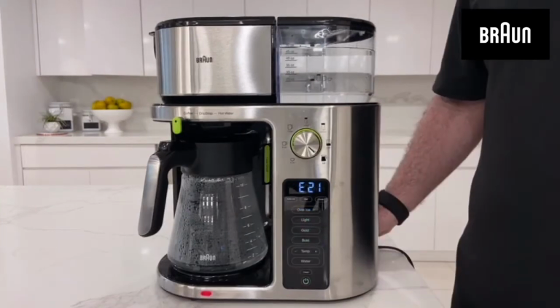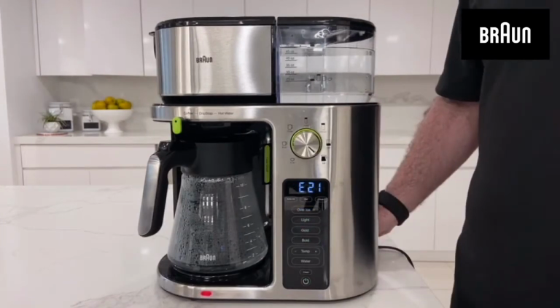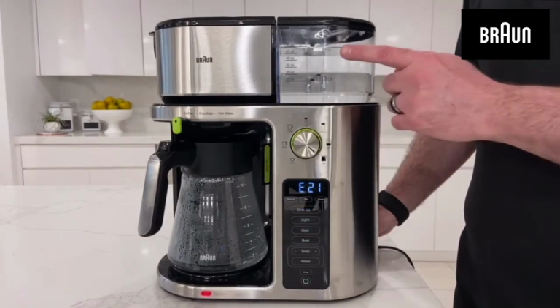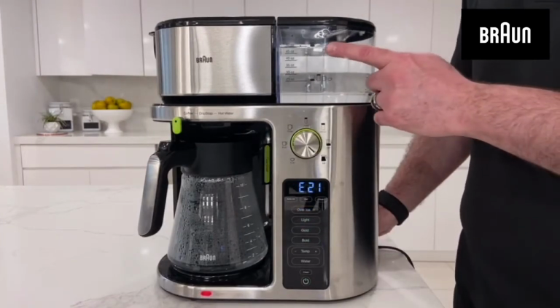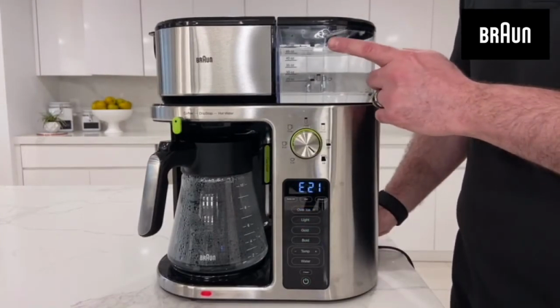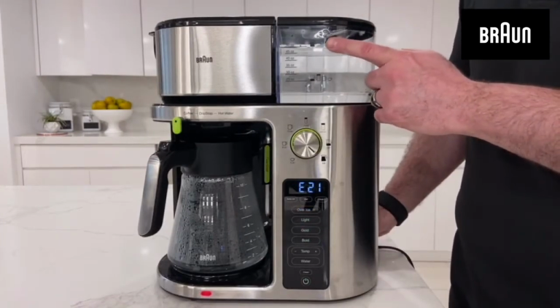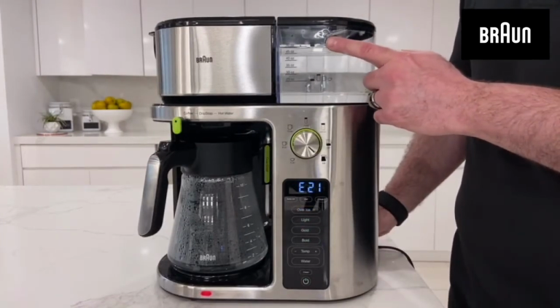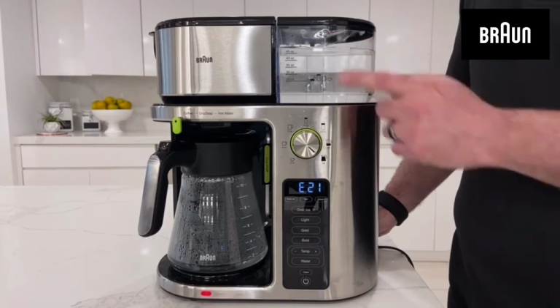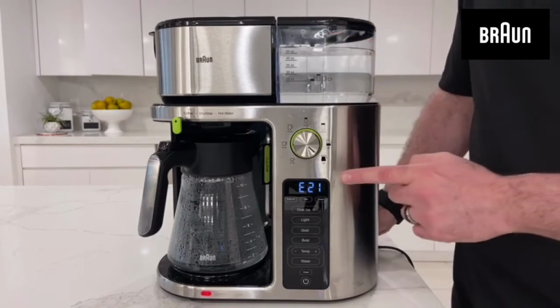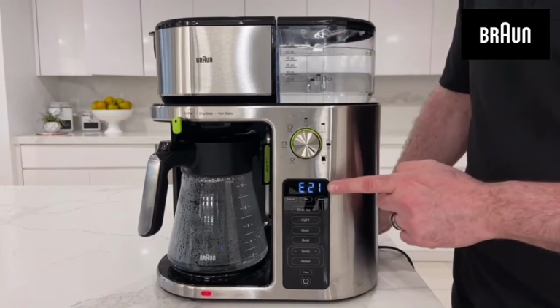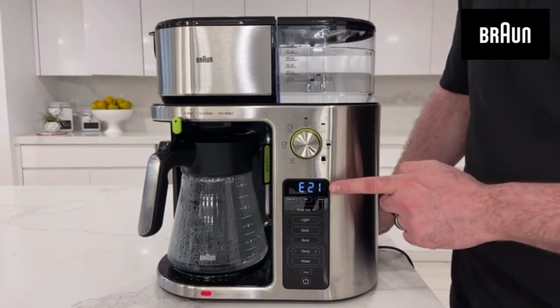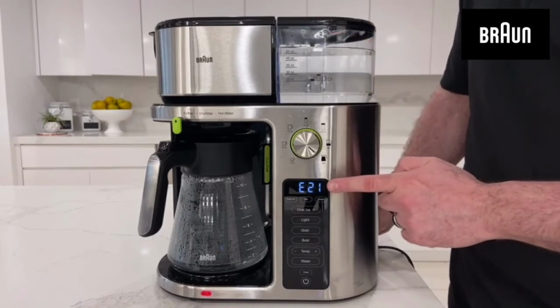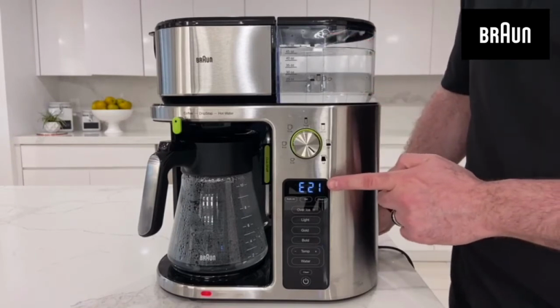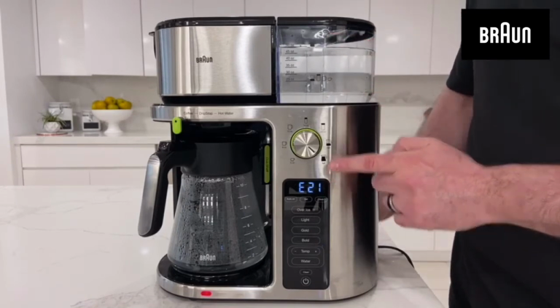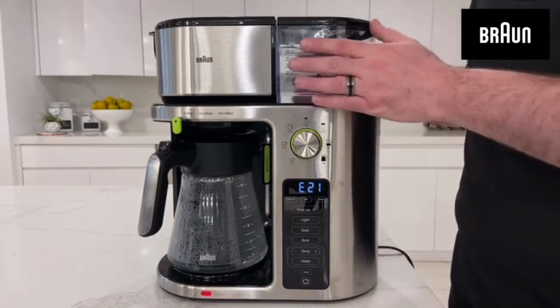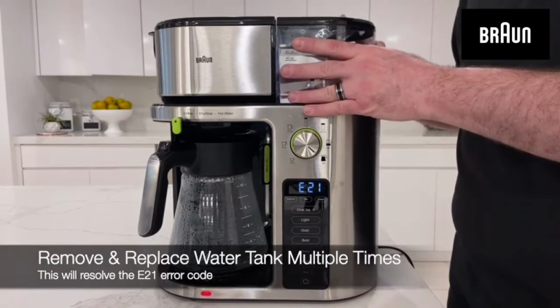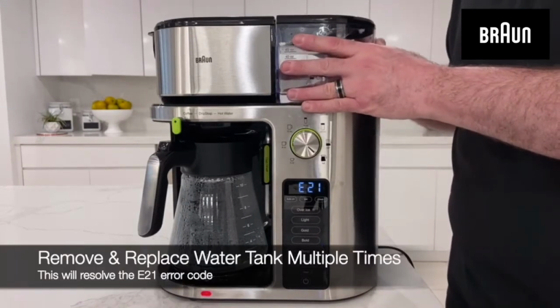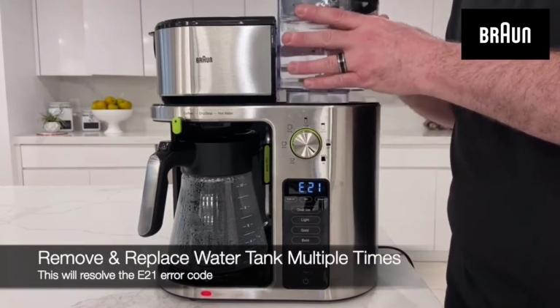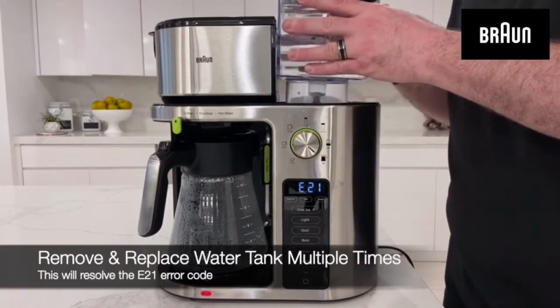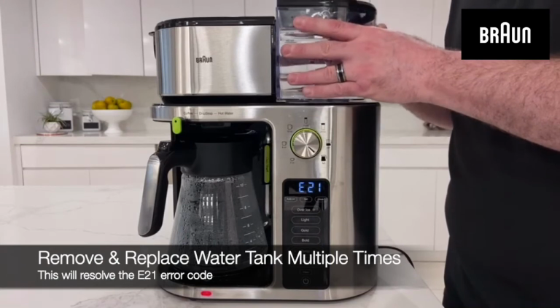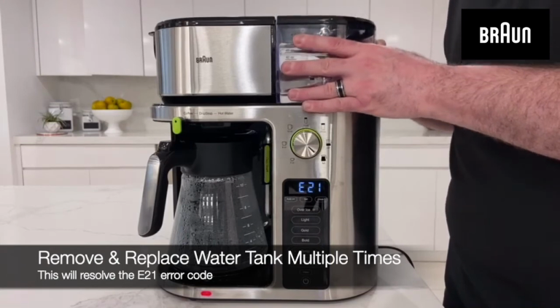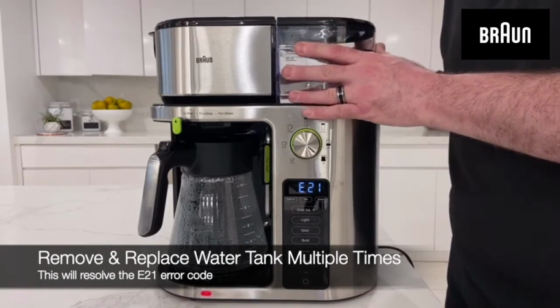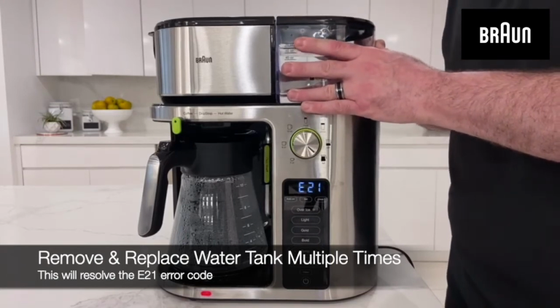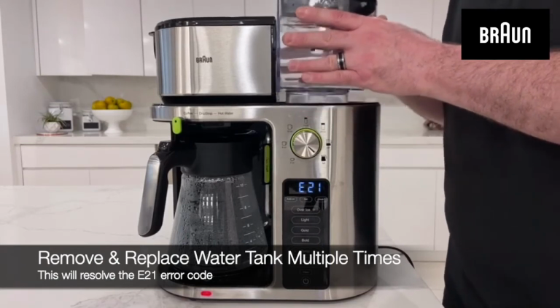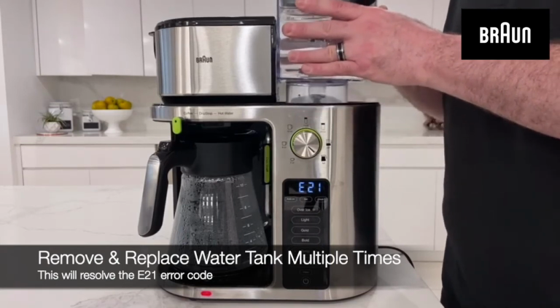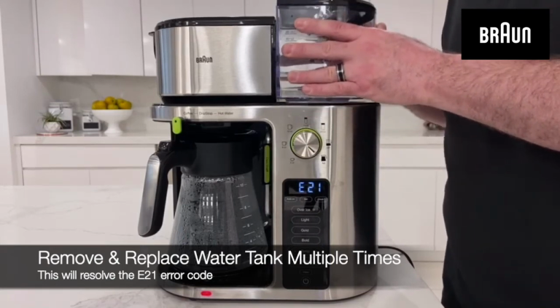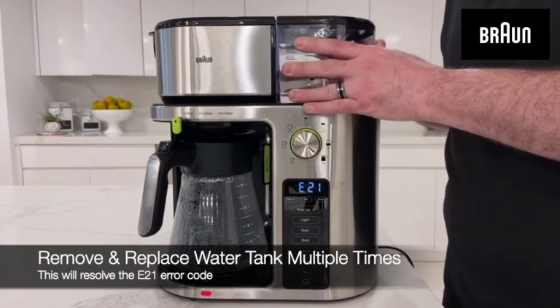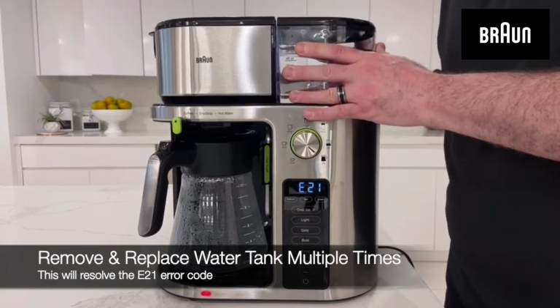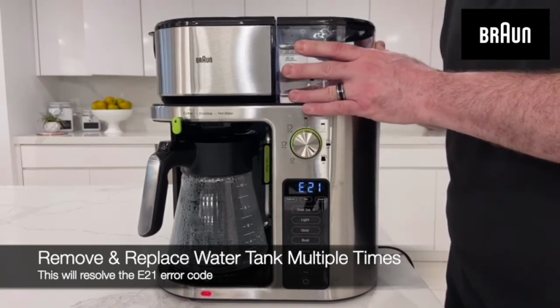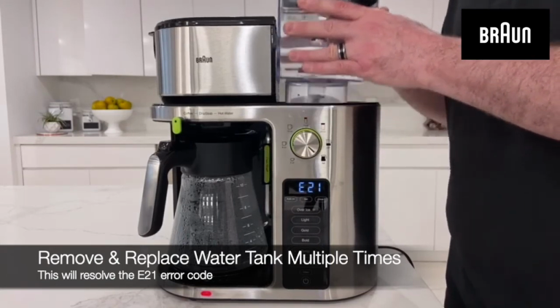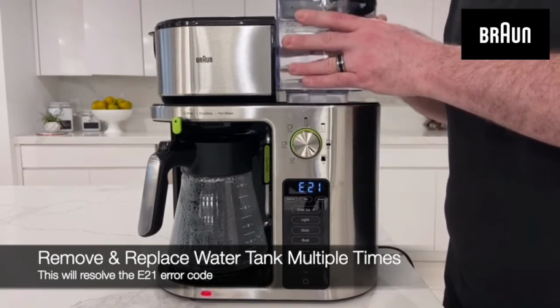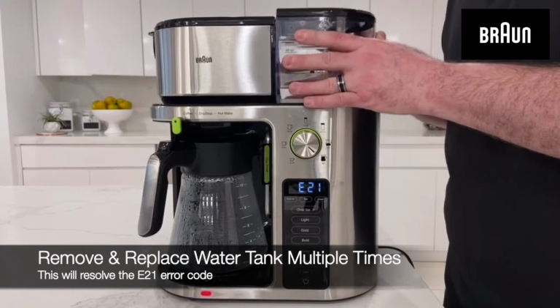If there is enough water in the tank and you continue to get the E21 message, try to remove and put back the water tank a few times to clear any possible airlock in the system.